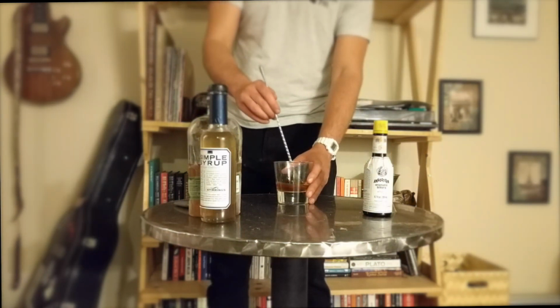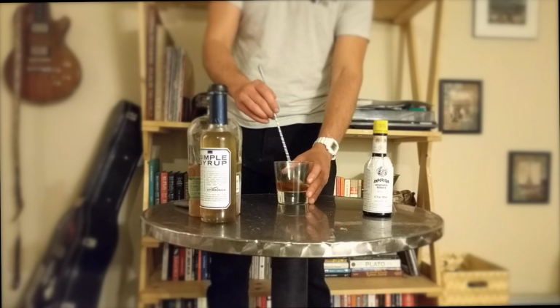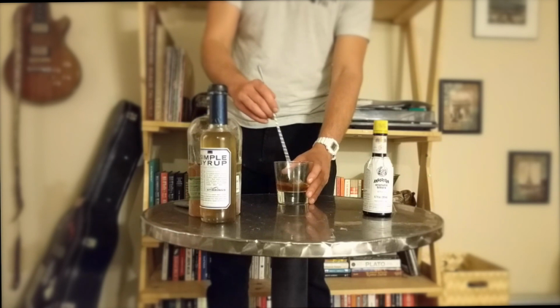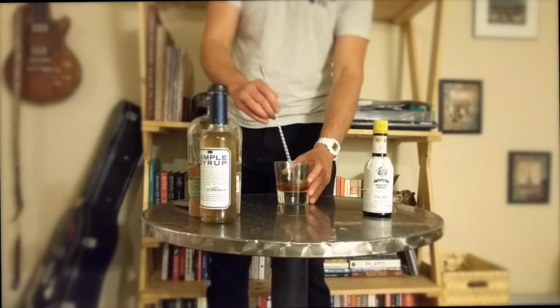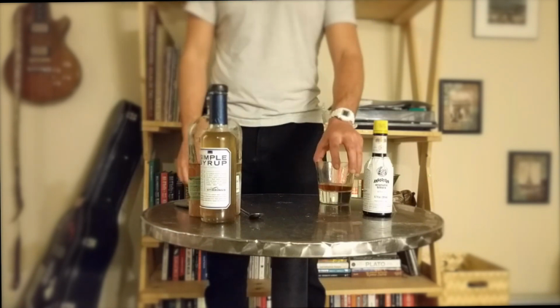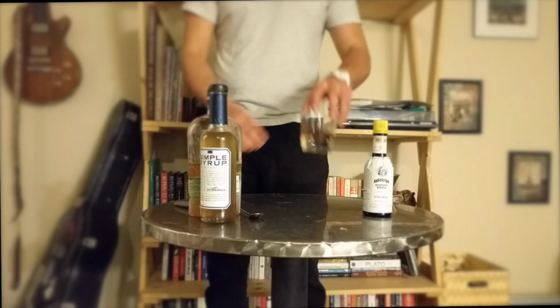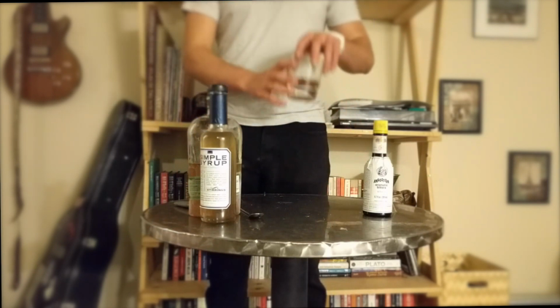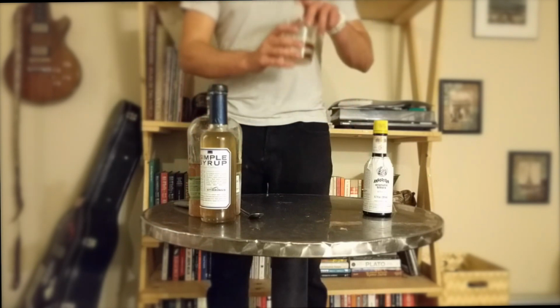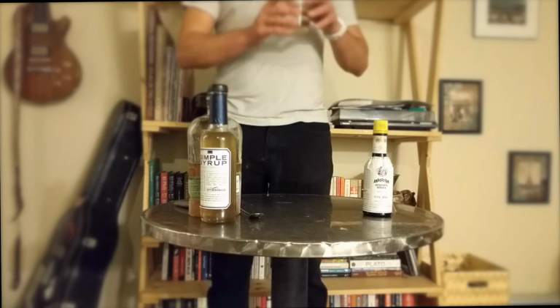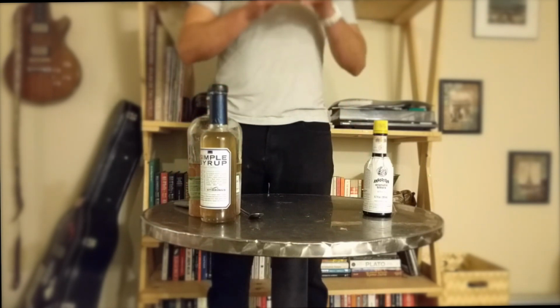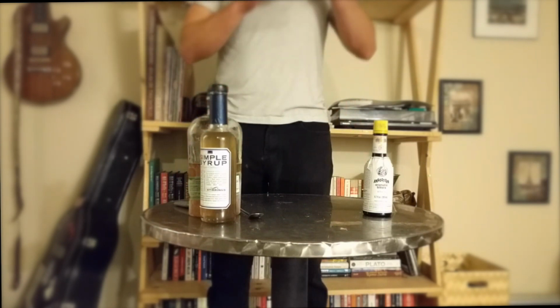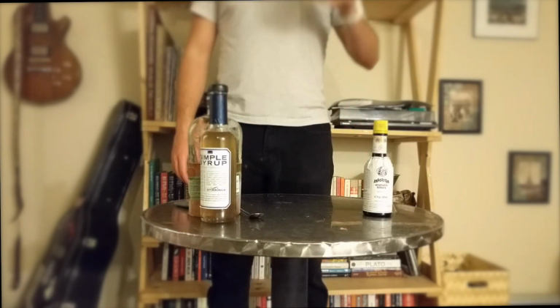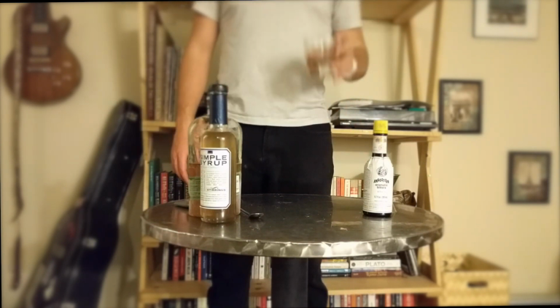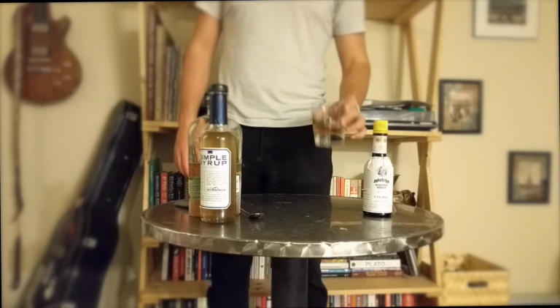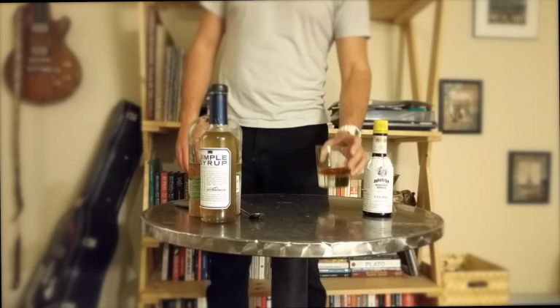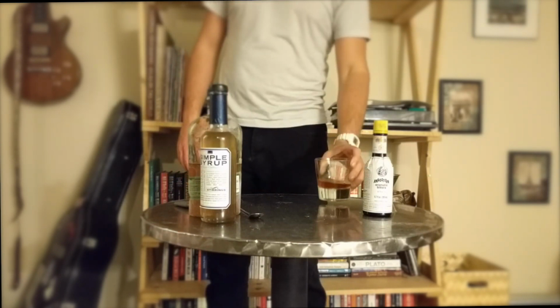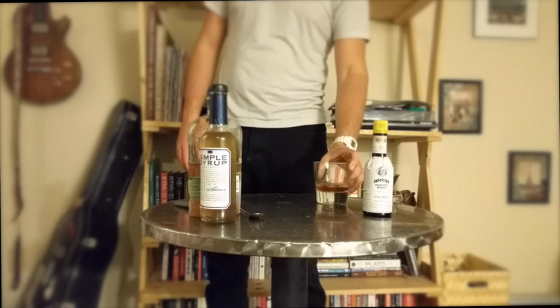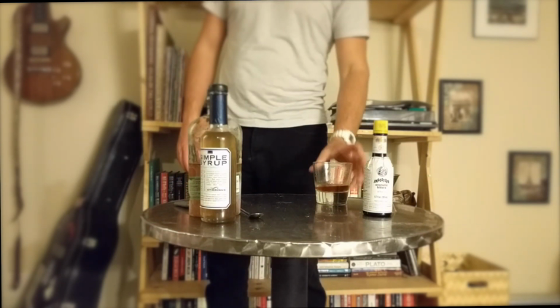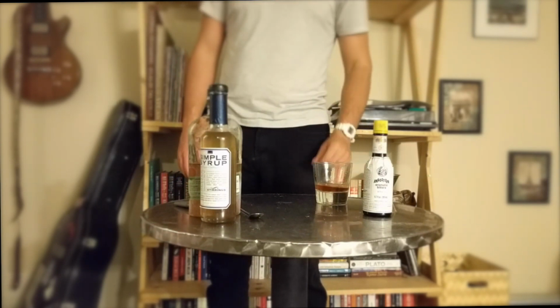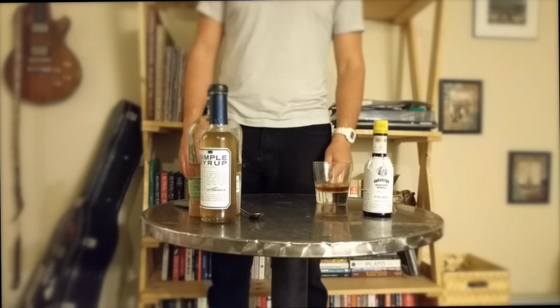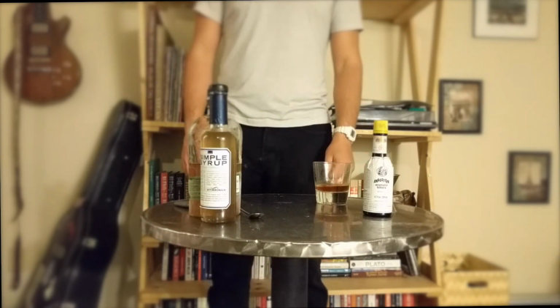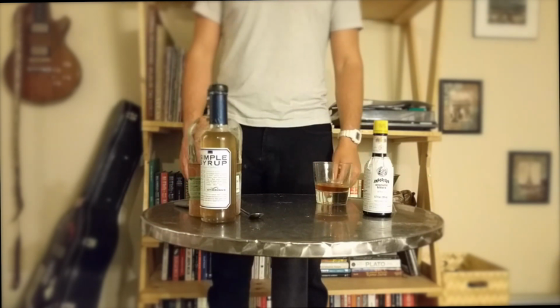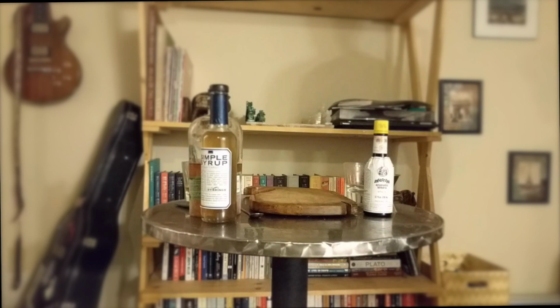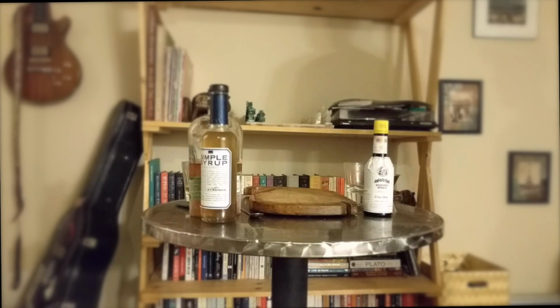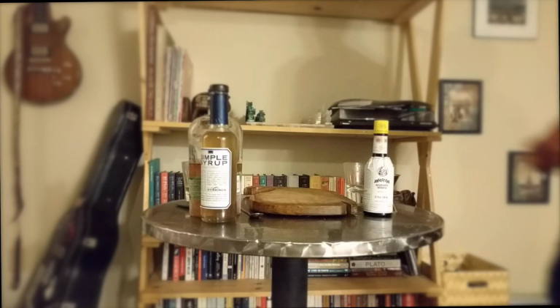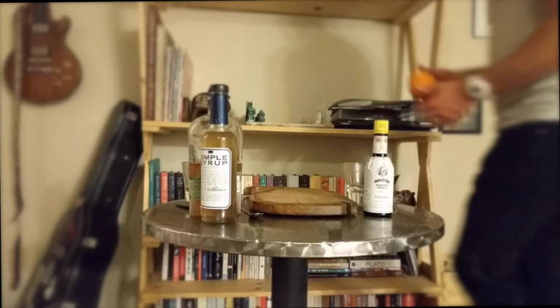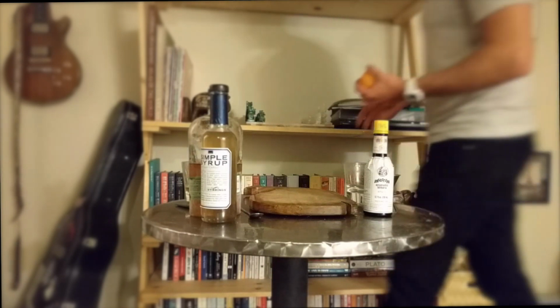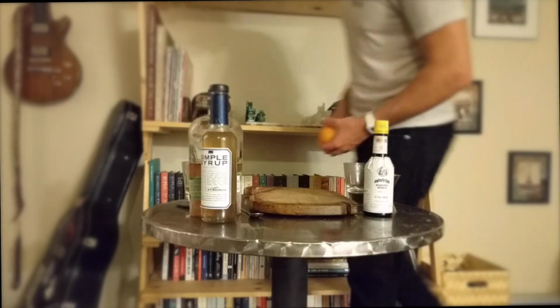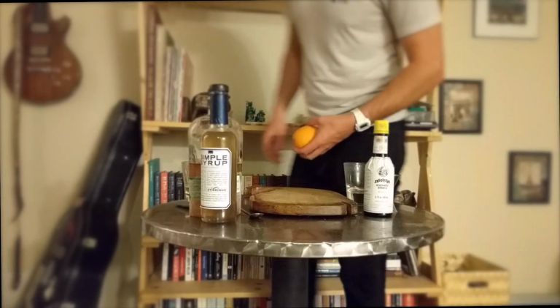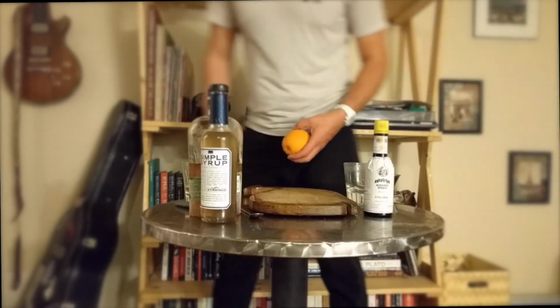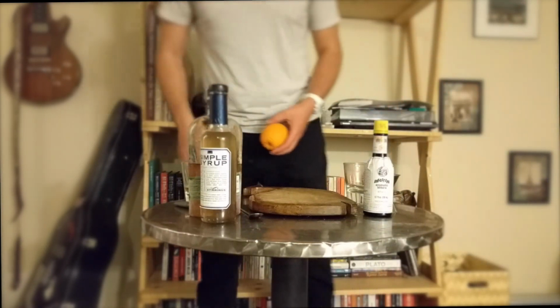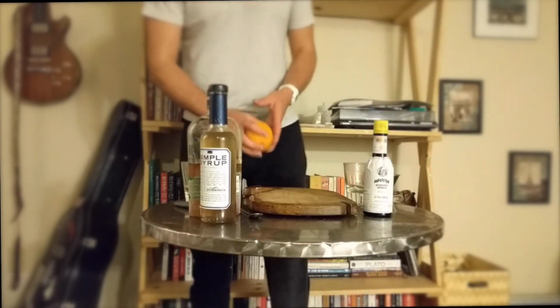Let's pause here and give this a taste. This is how most old-fashioneds would have been made before ice was an available commodity. Okay, enough of that — let's jazz this up a little bit.